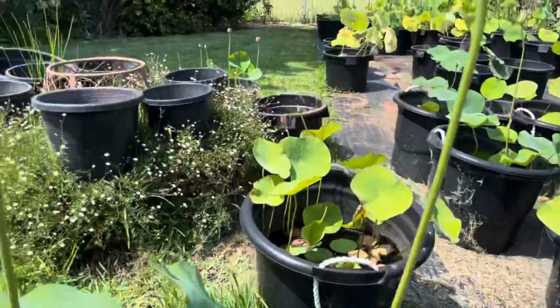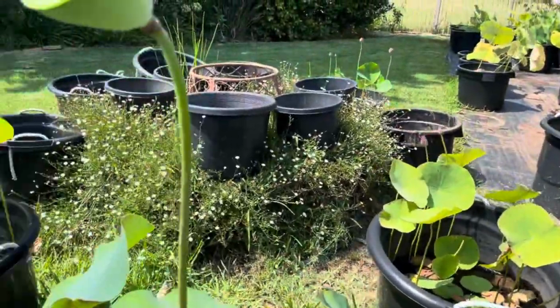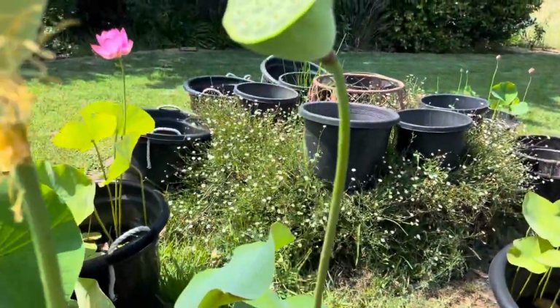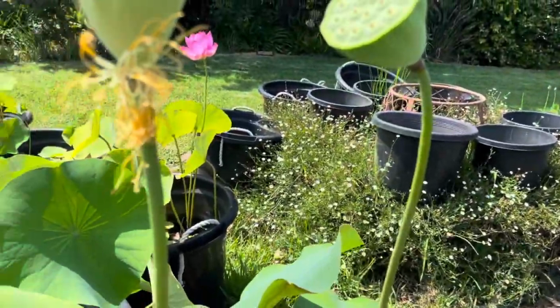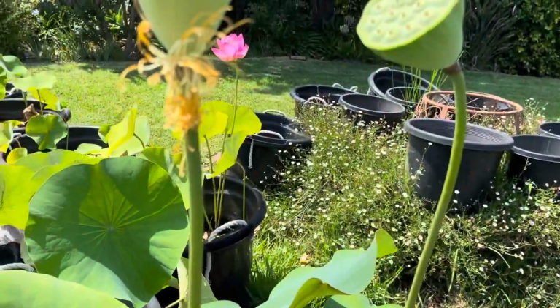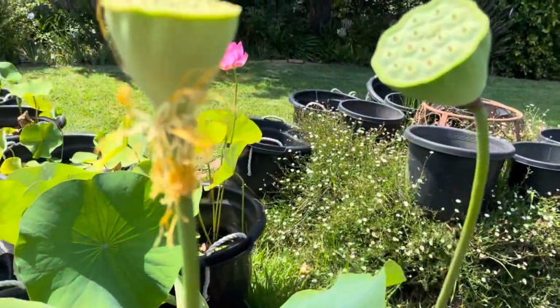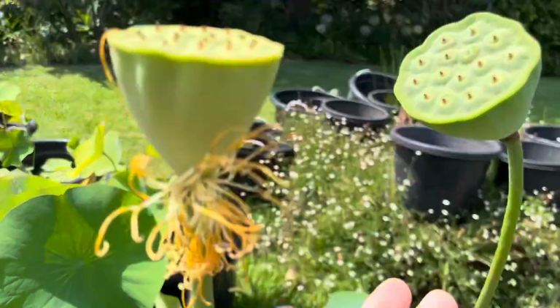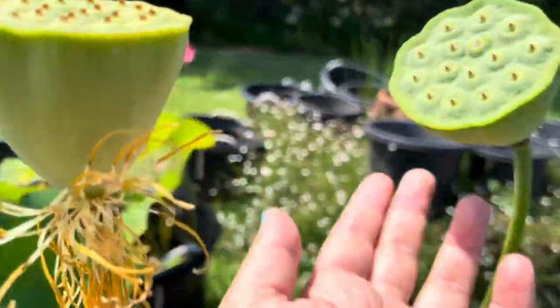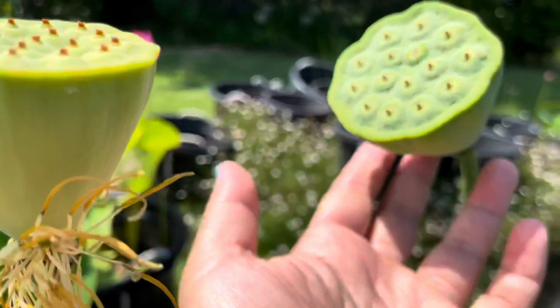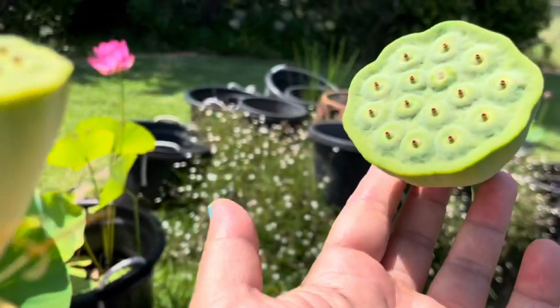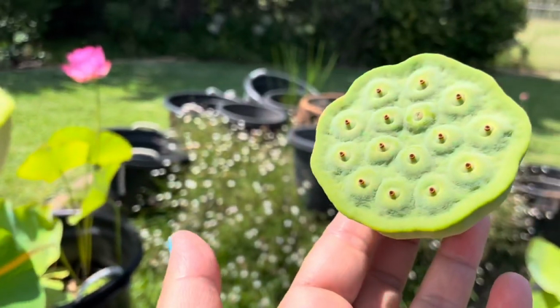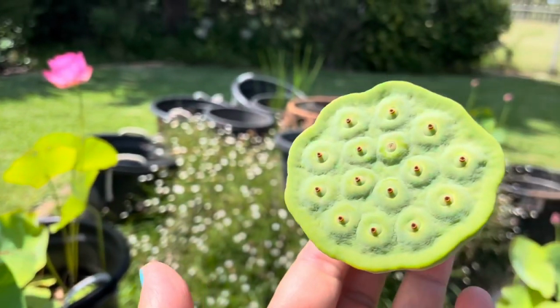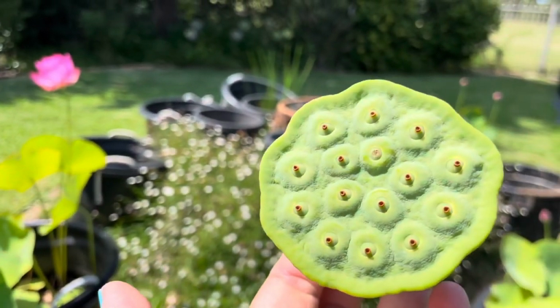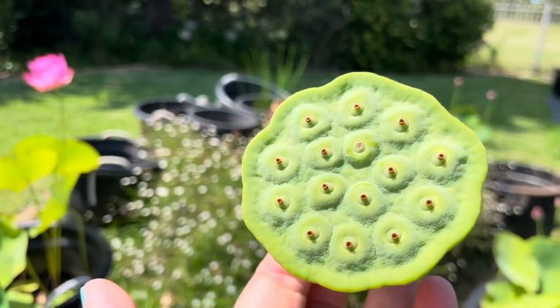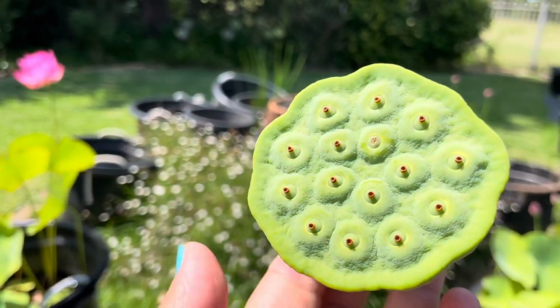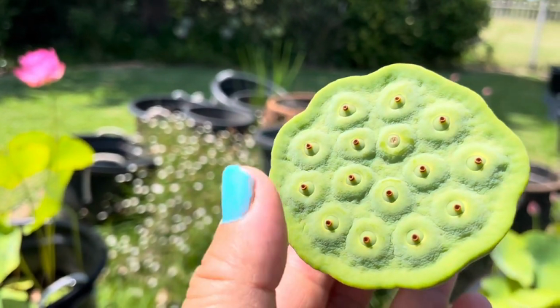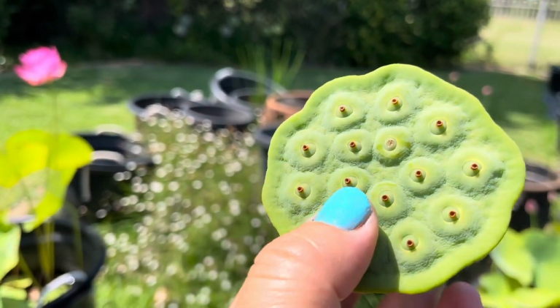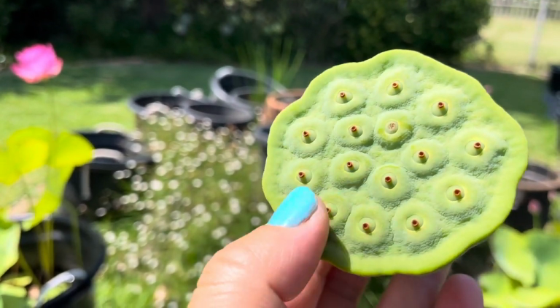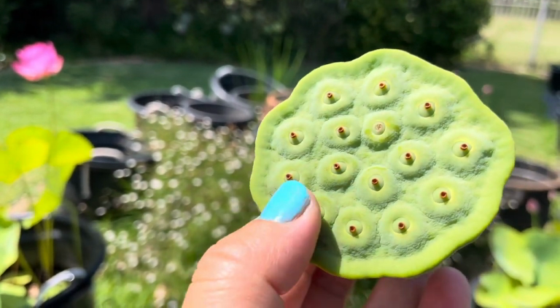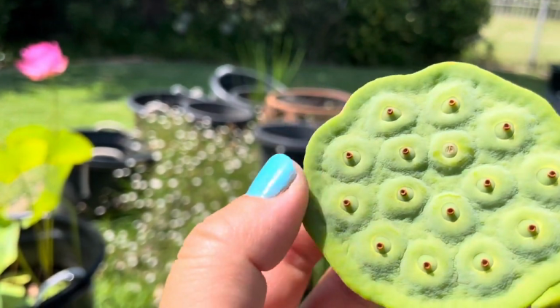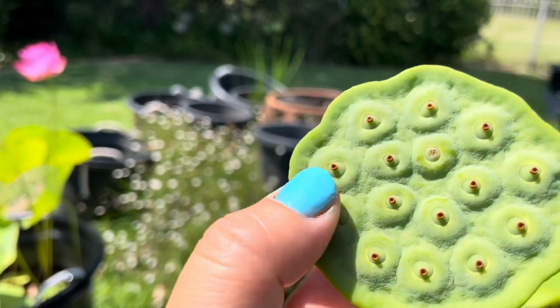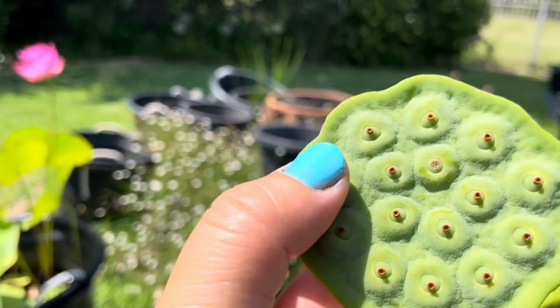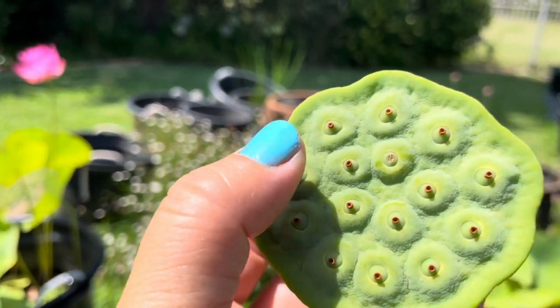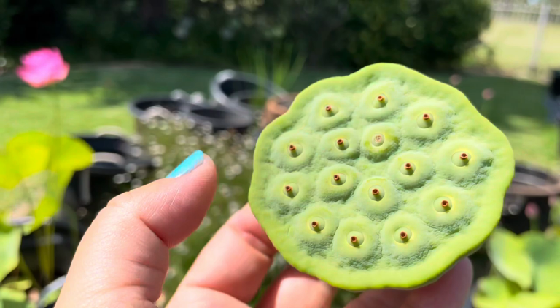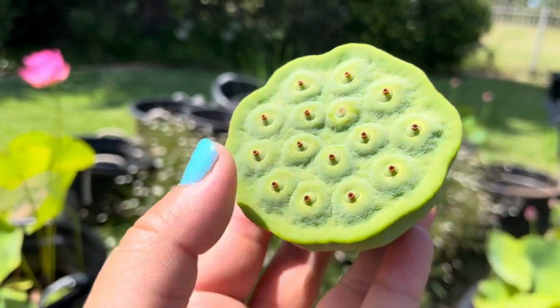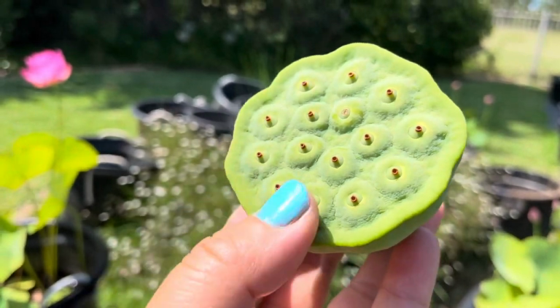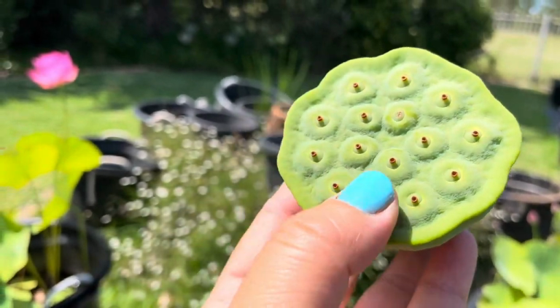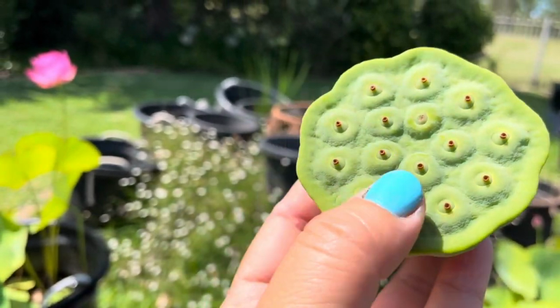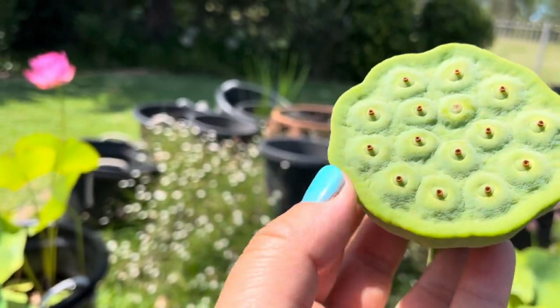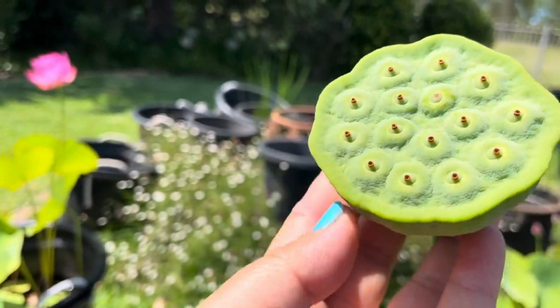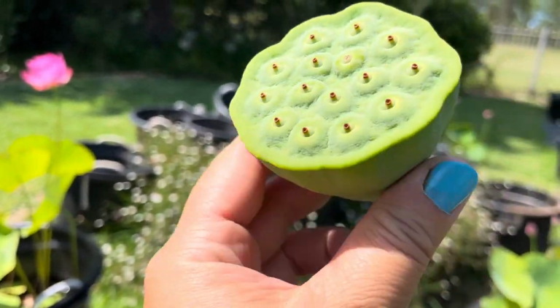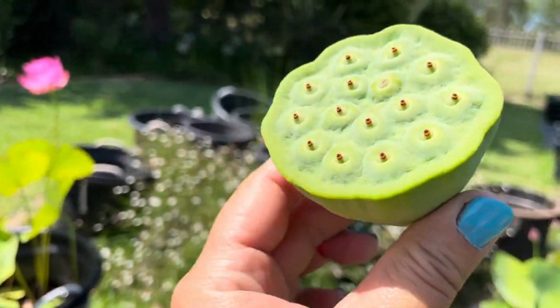For those who haven't seen lotus pods before, this is one. You can see the individual seeds developing inside the pod.